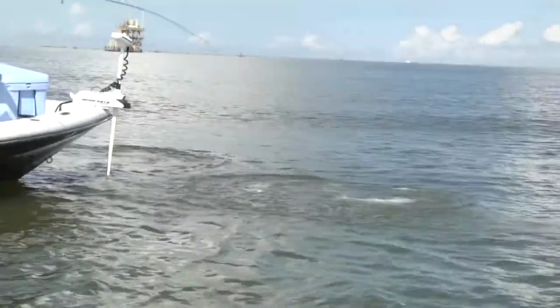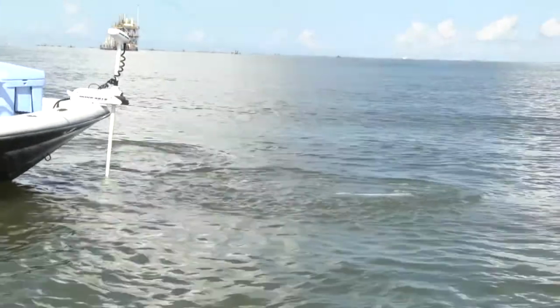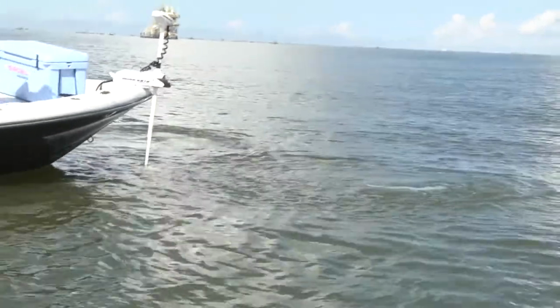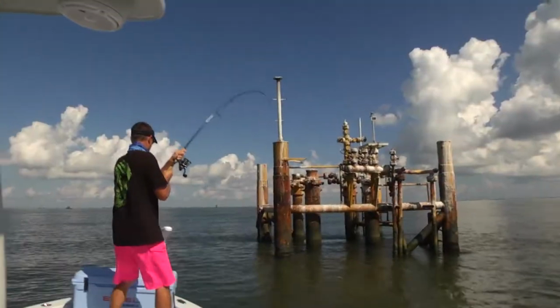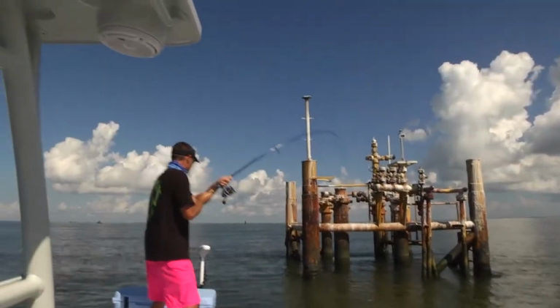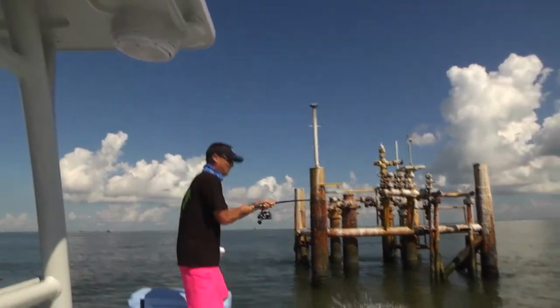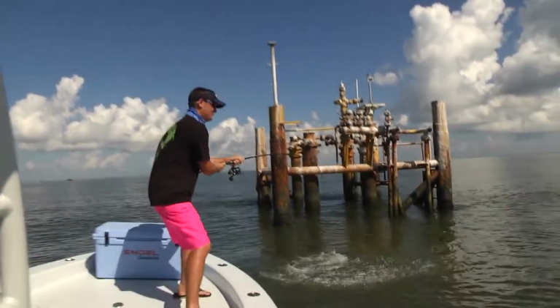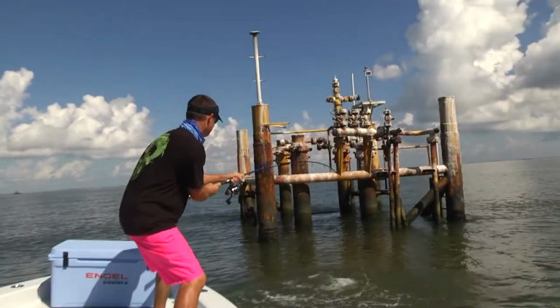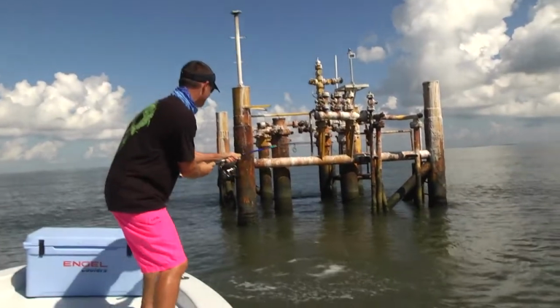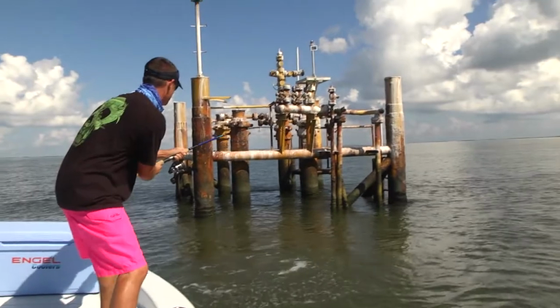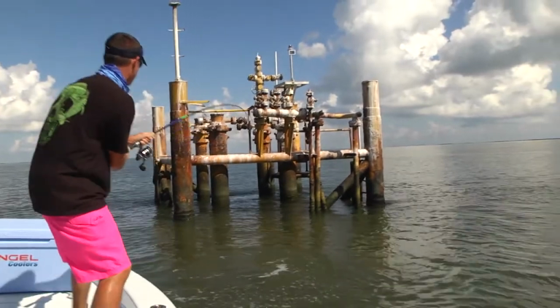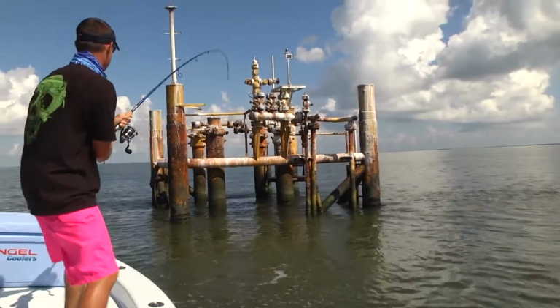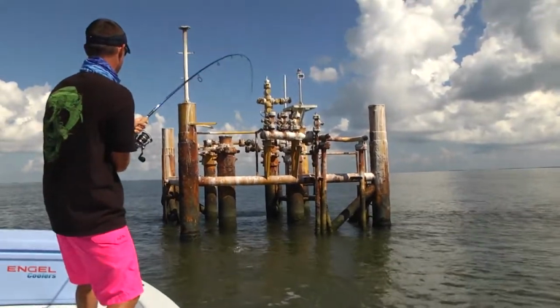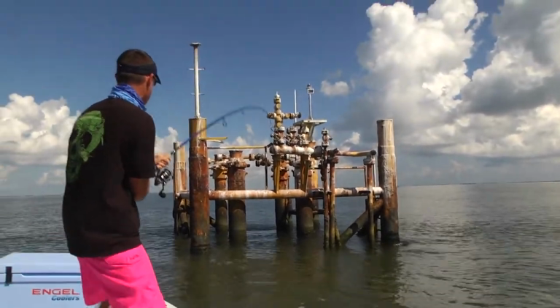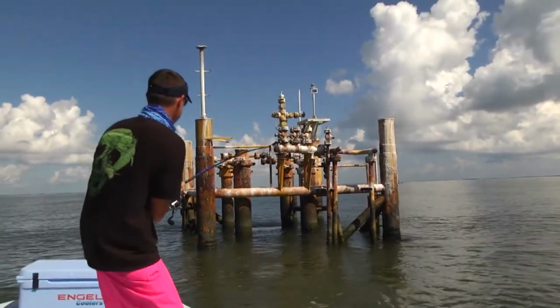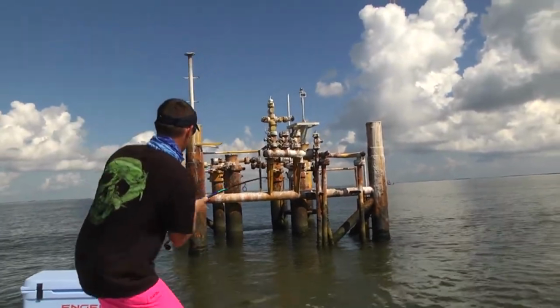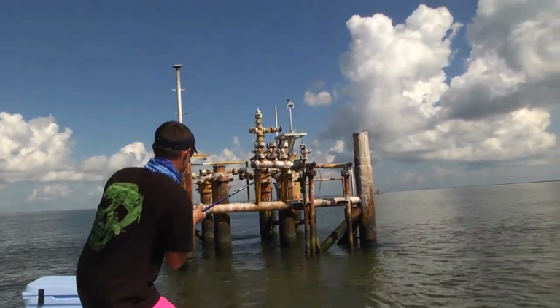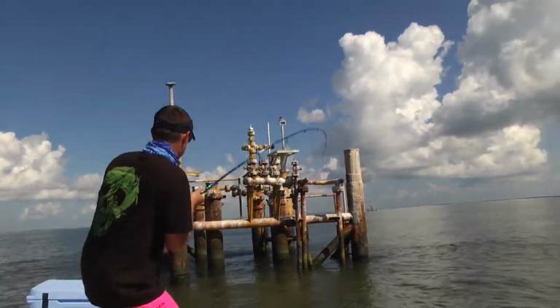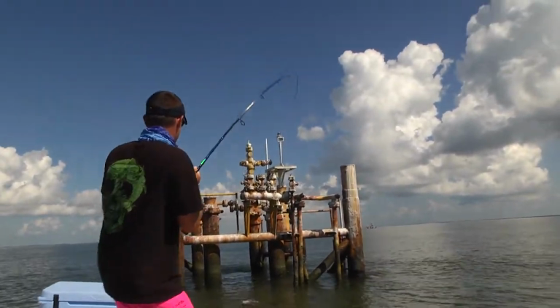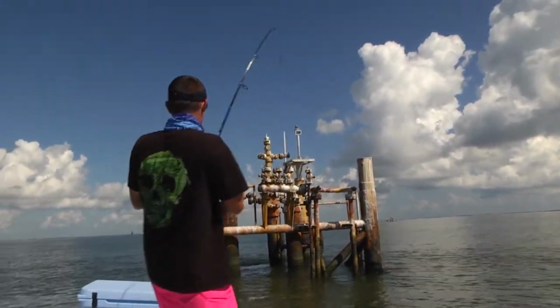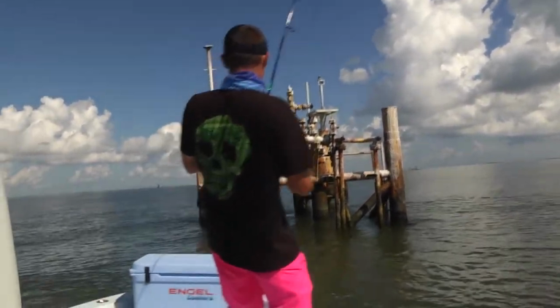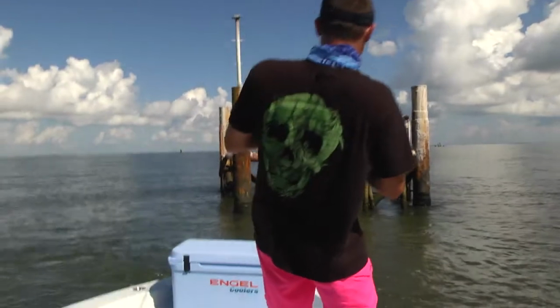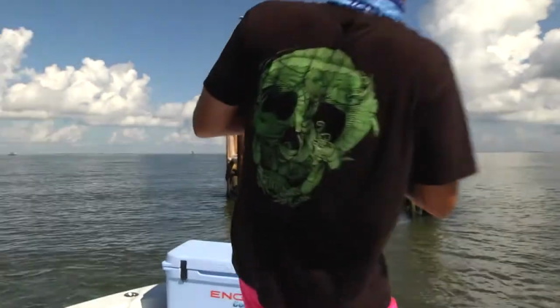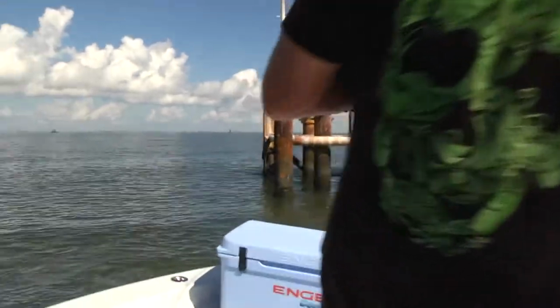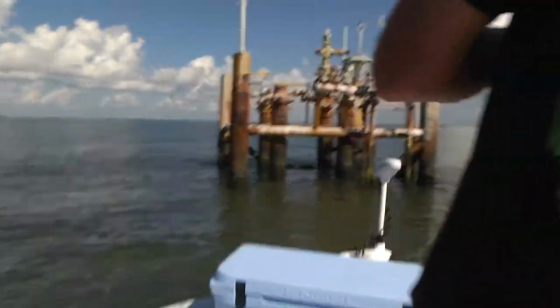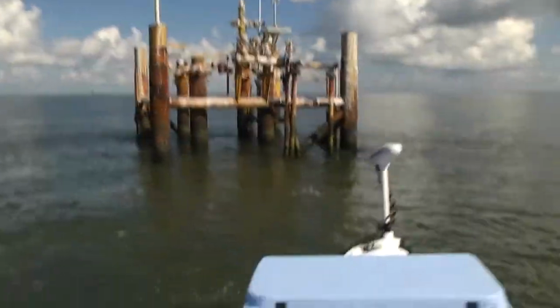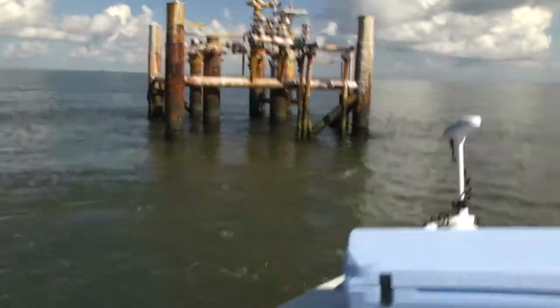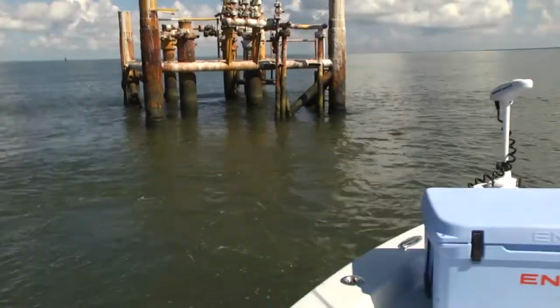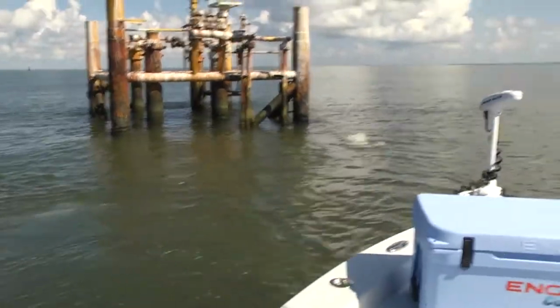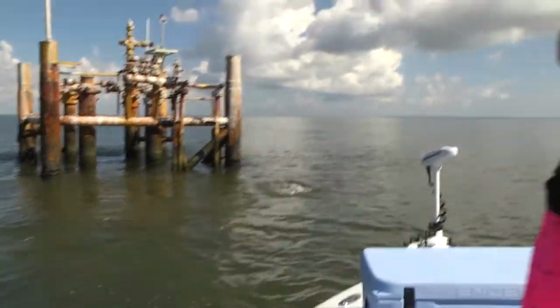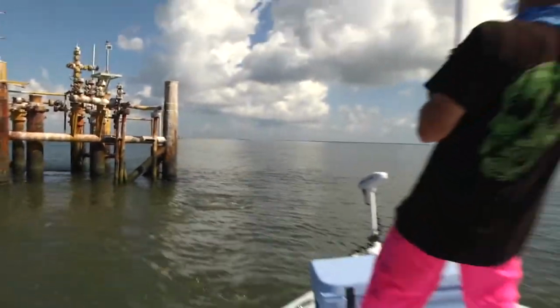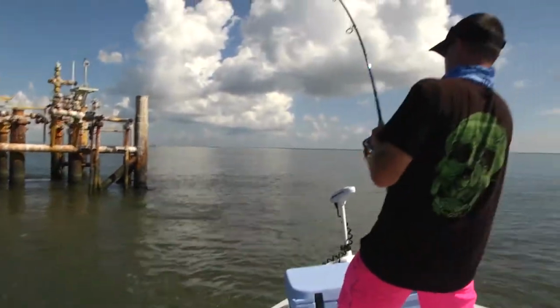That one is a big one. That's a good fish. He's going for the rig. Back us up. You've got to give it everything you got to get these fish out of these rigs.